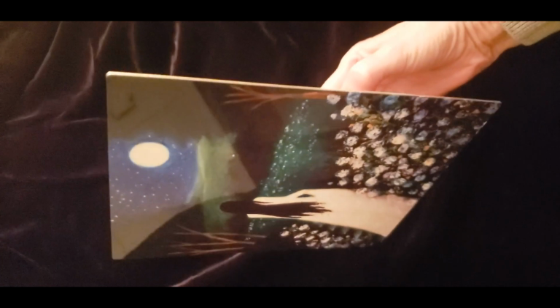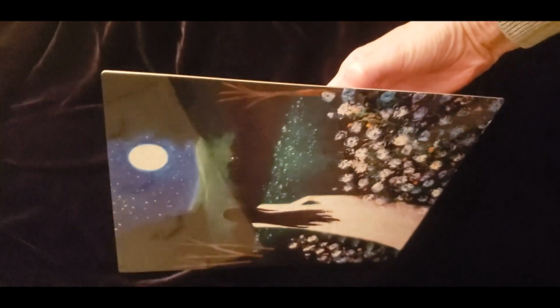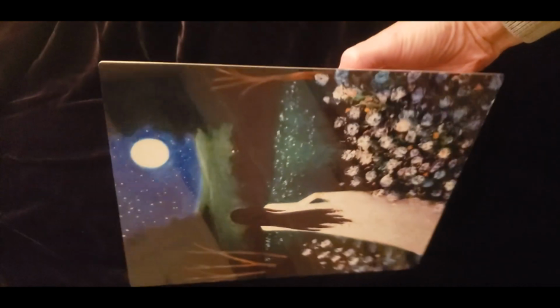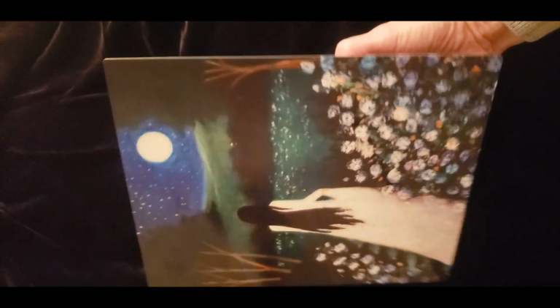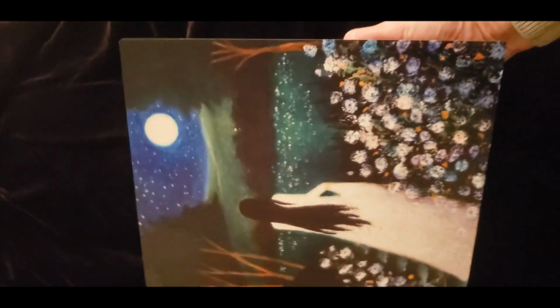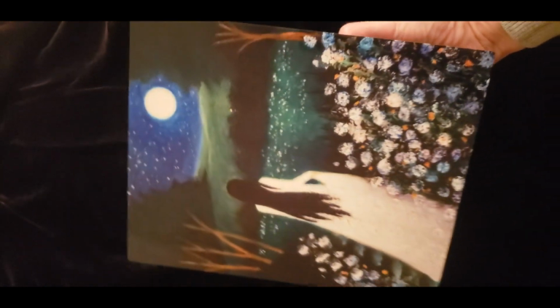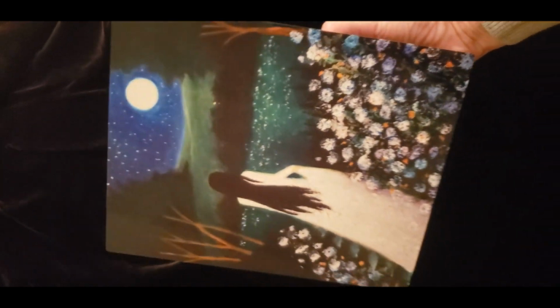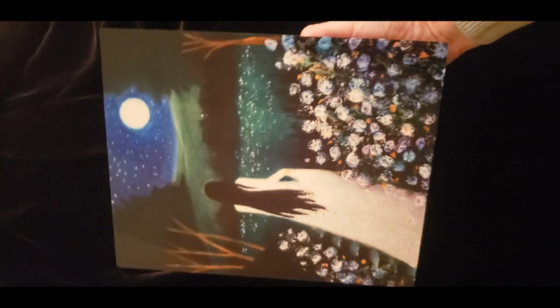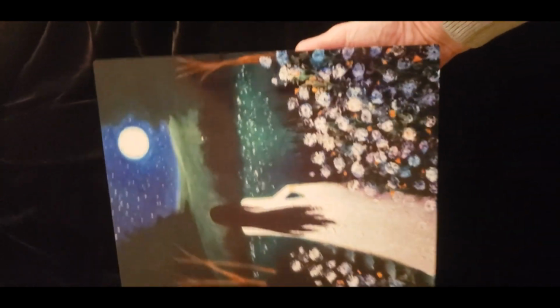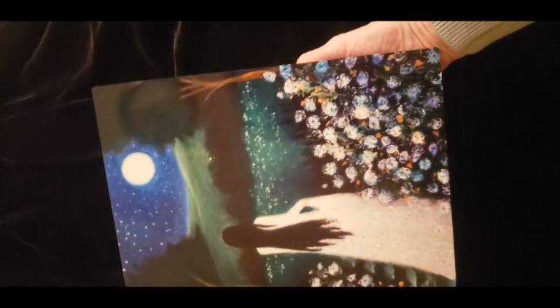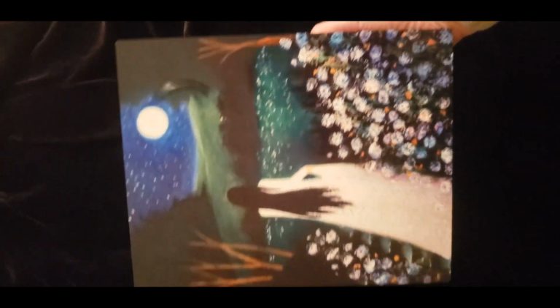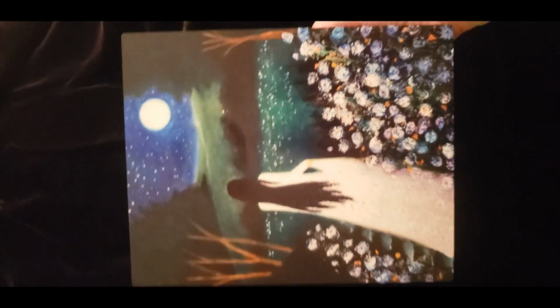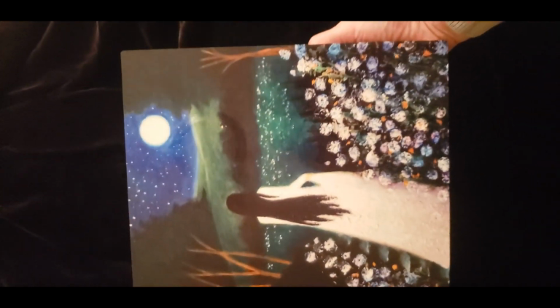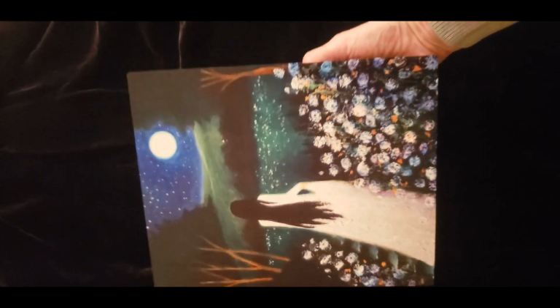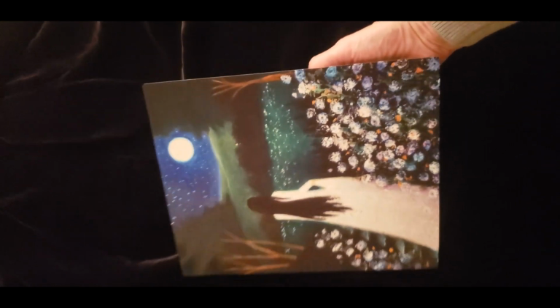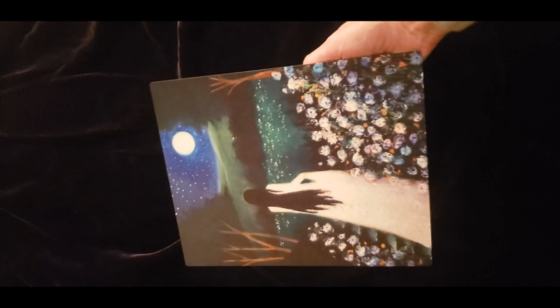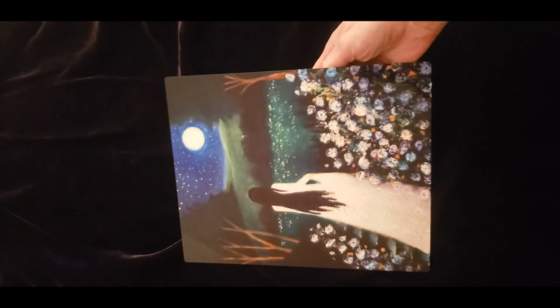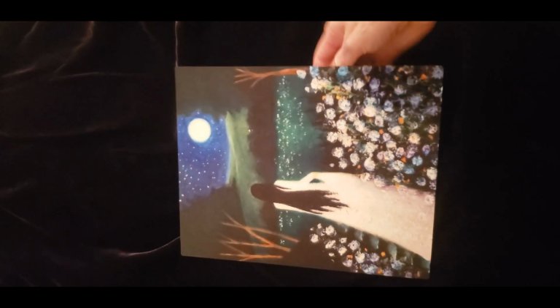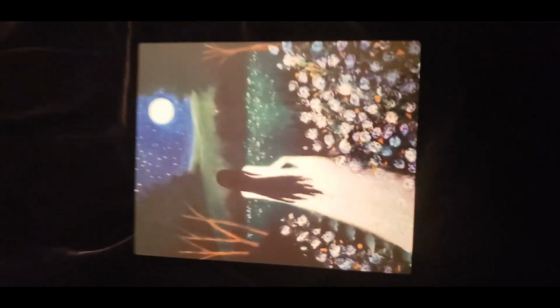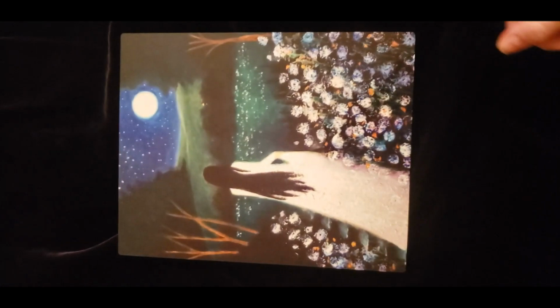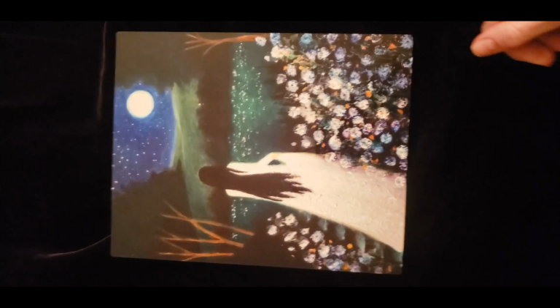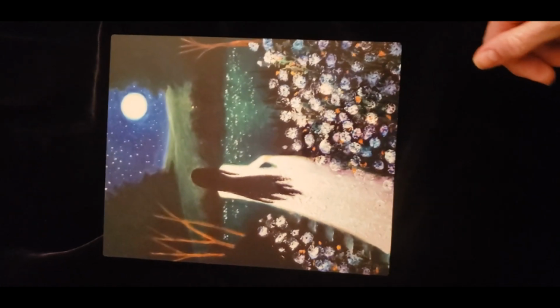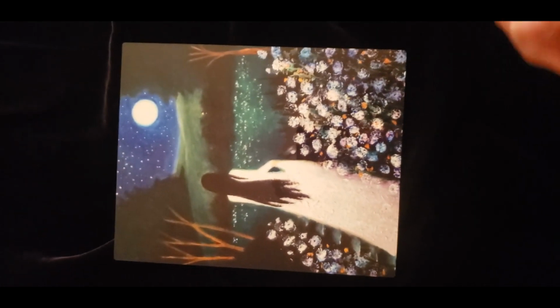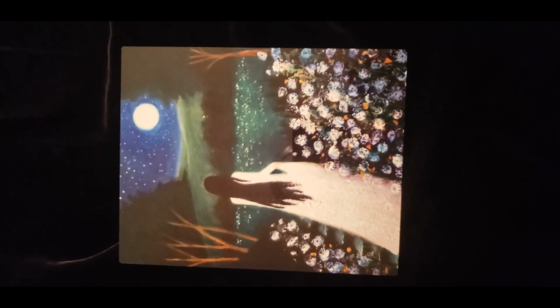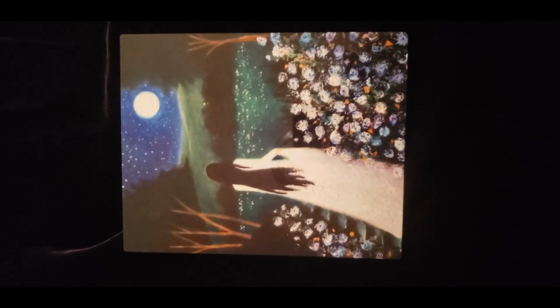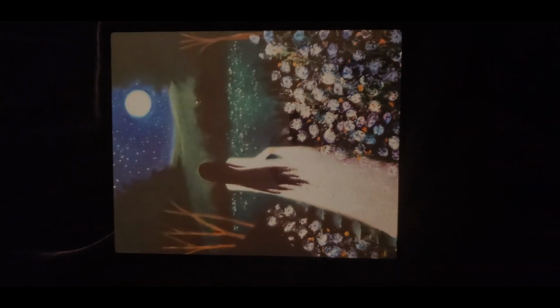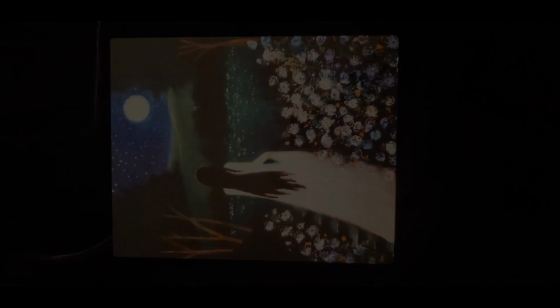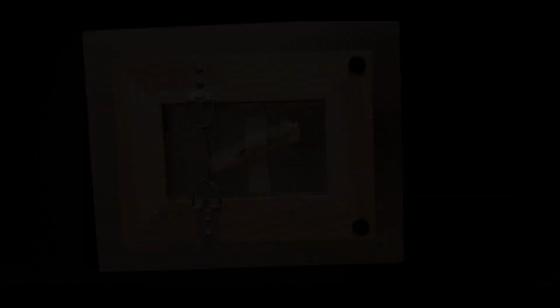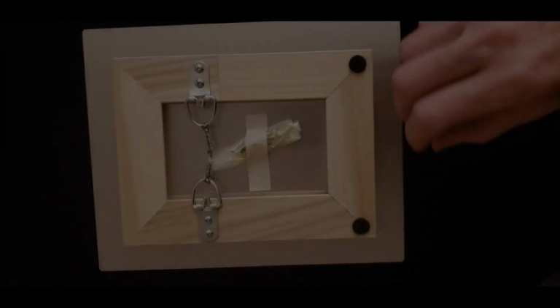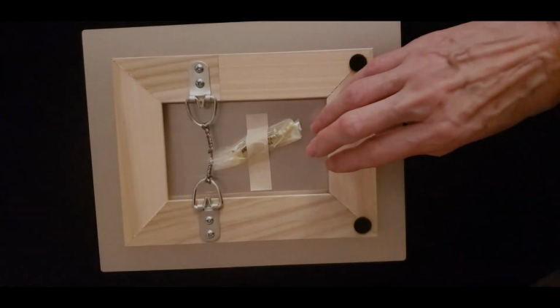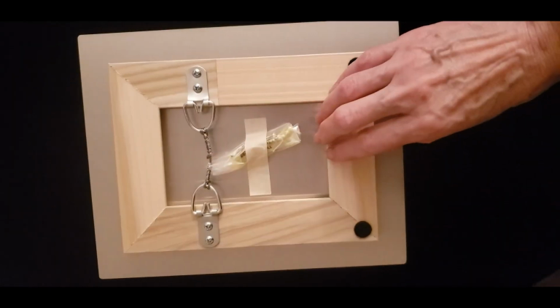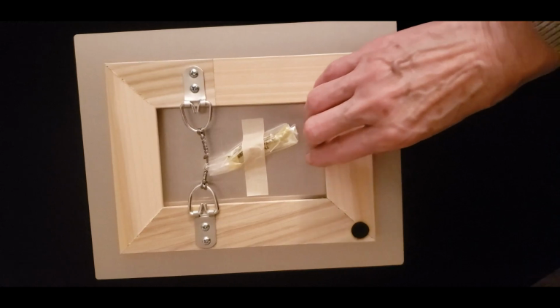This one is a metal print. As you can see, it's very glossy, it's thick, and it has a float mount hanging system. This one is called Journey to the Low Hills.